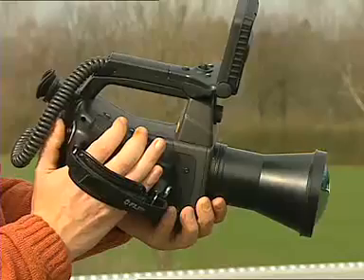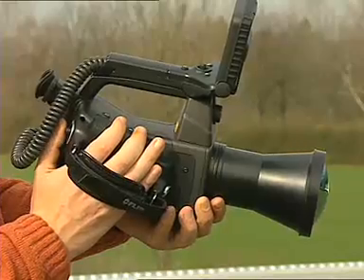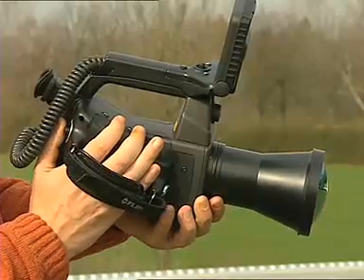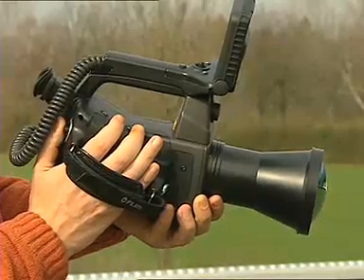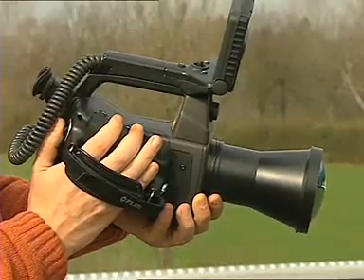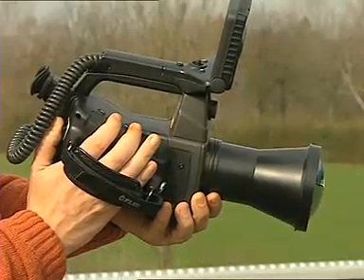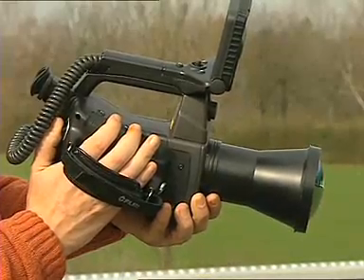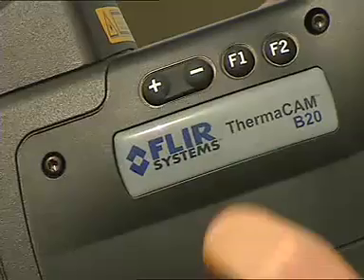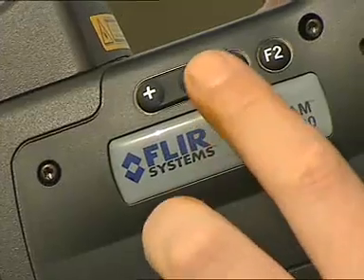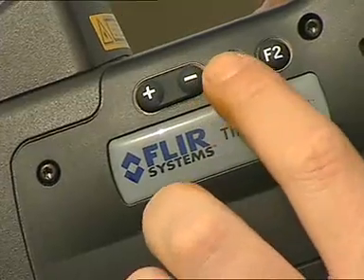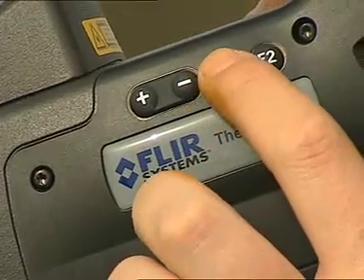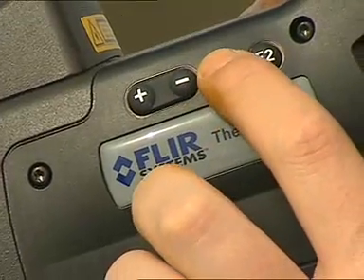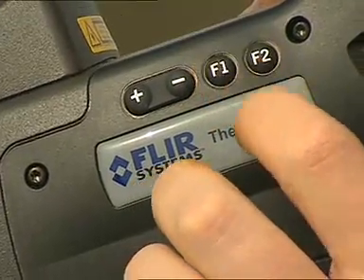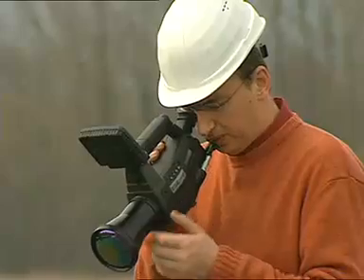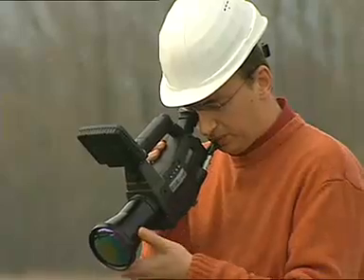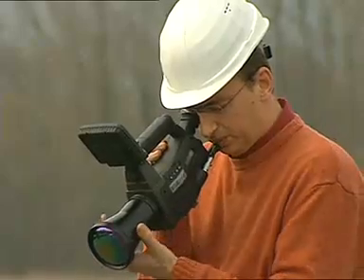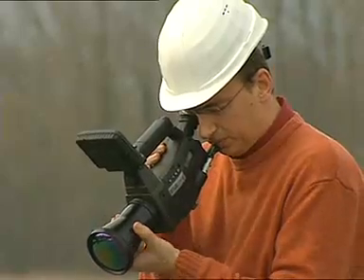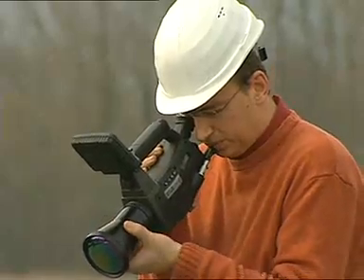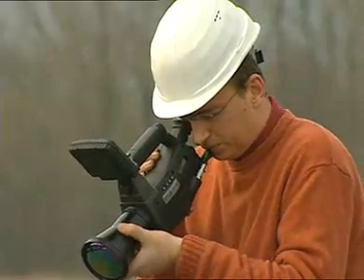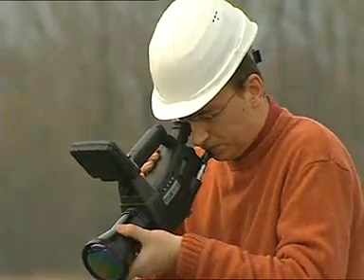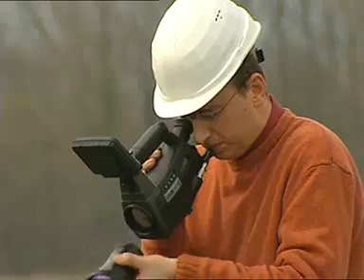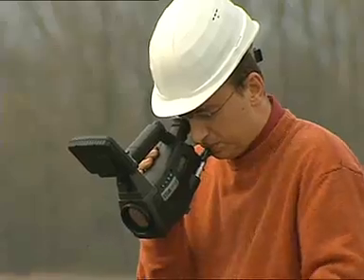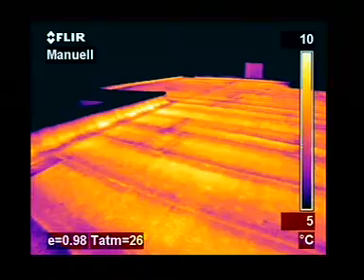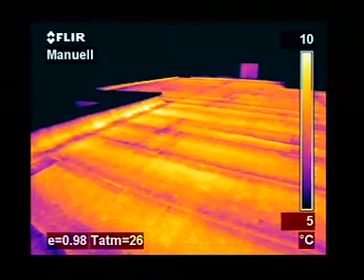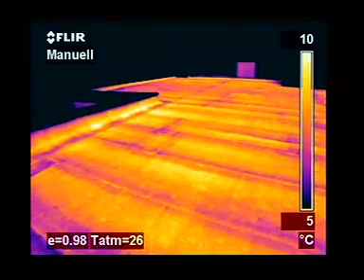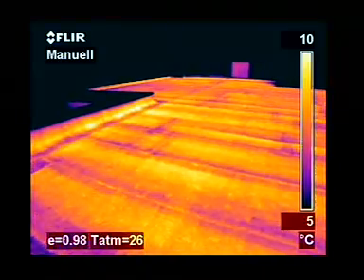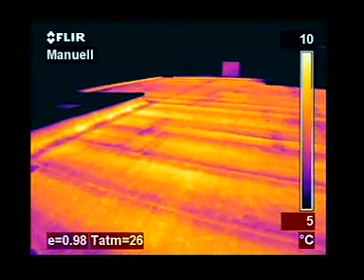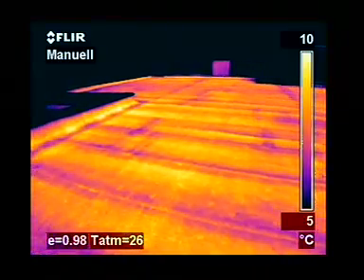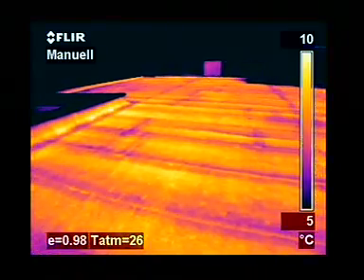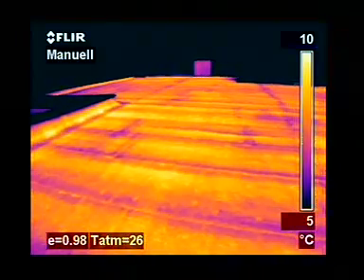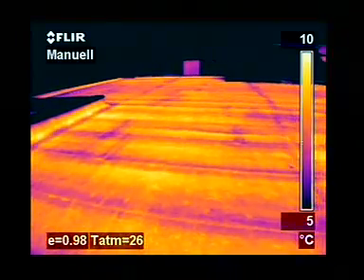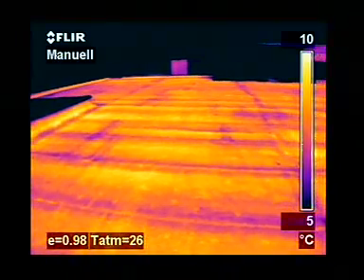The Thermacam B20 is very easy to handle. The control buttons are right at your fingertips. Lenses are easily interchangeable to adapt the camera to the most demanding building applications.